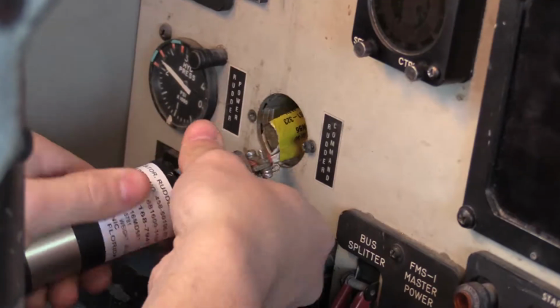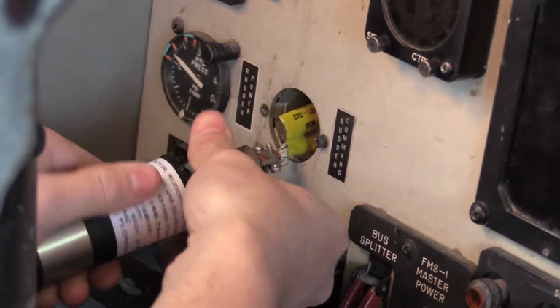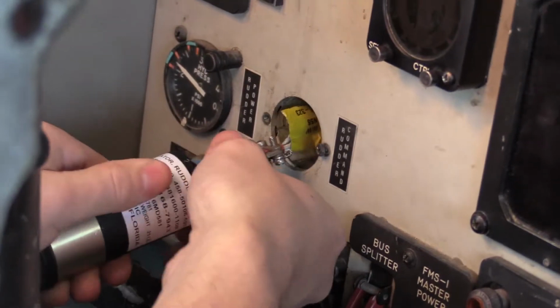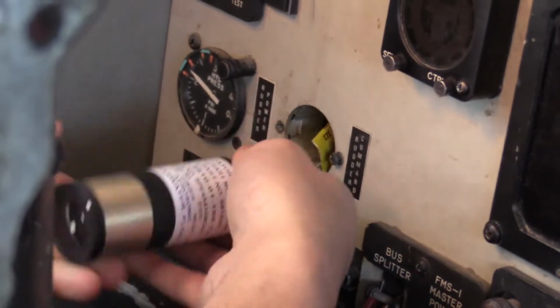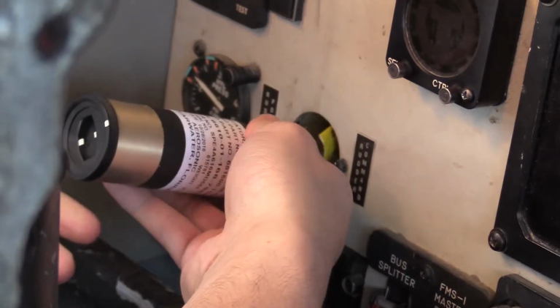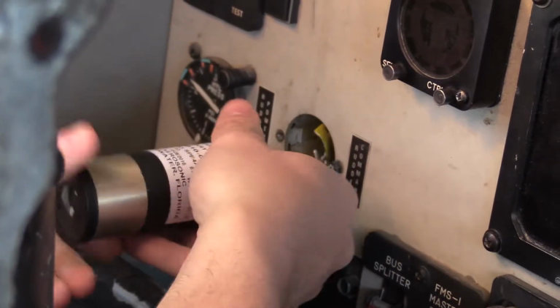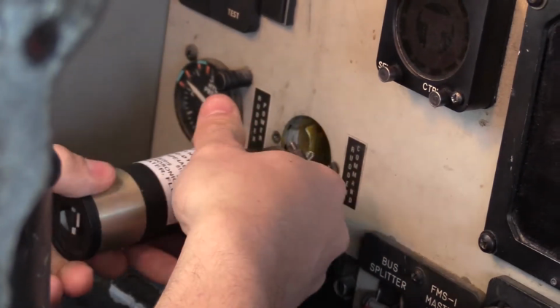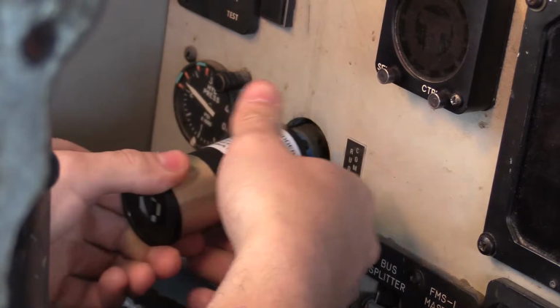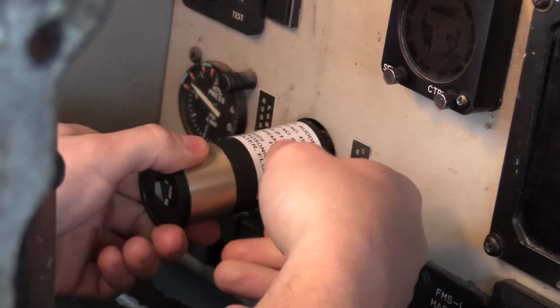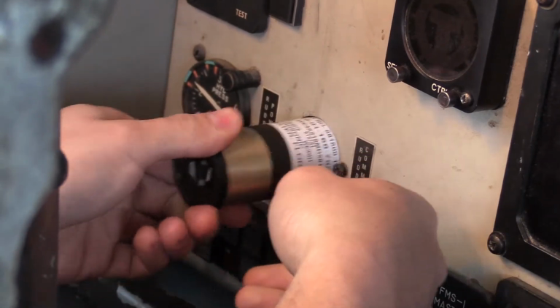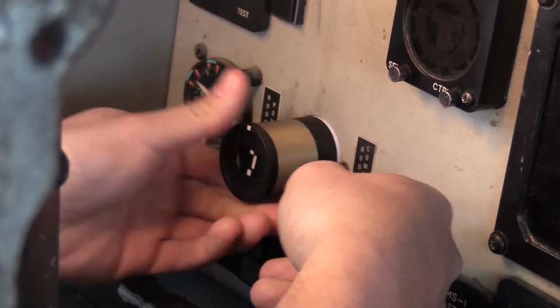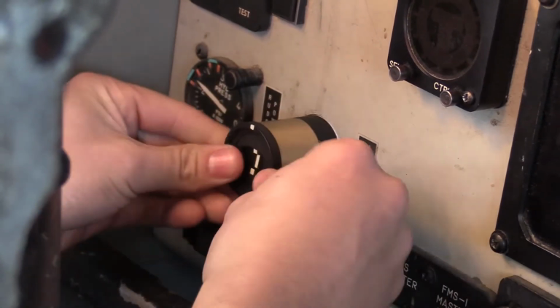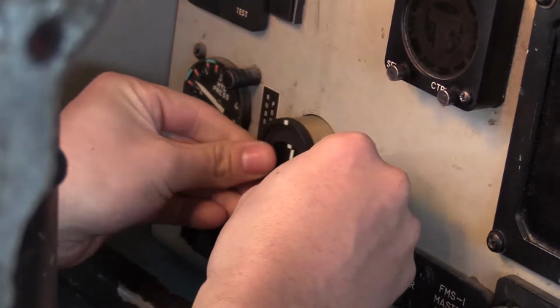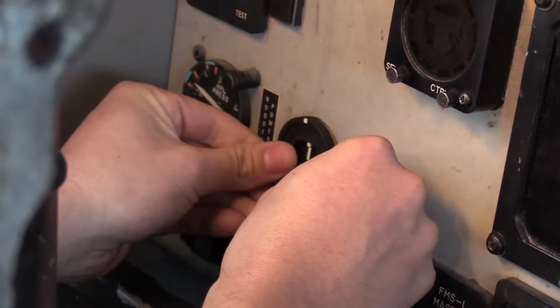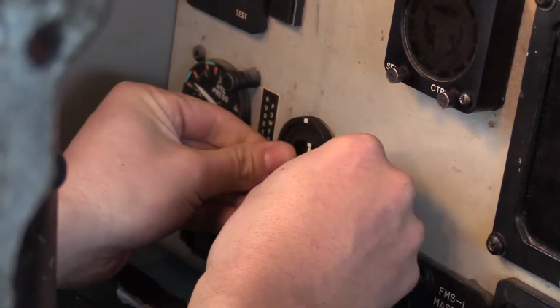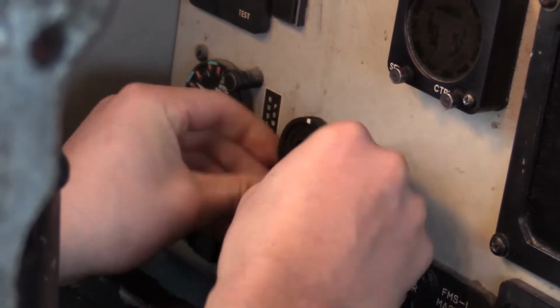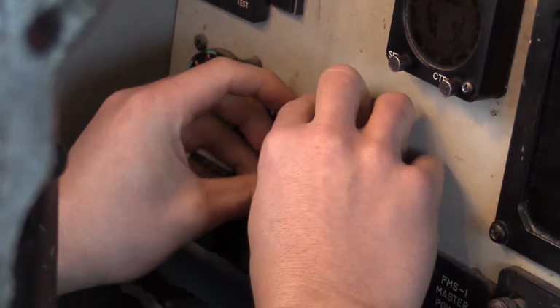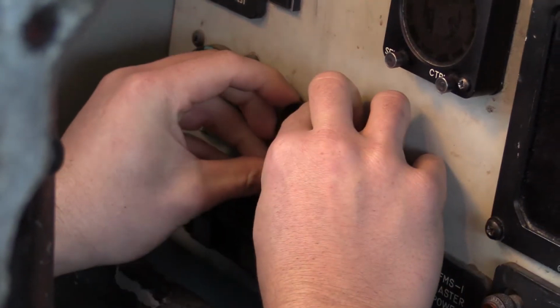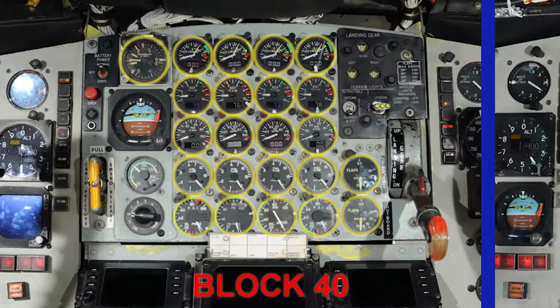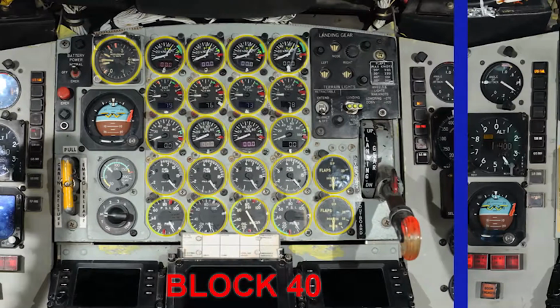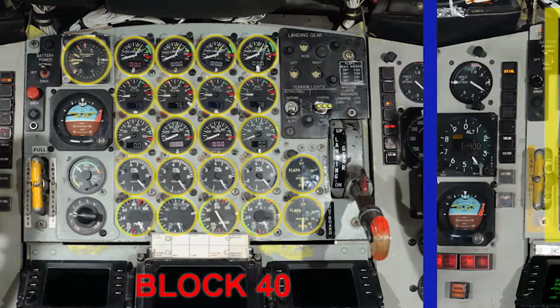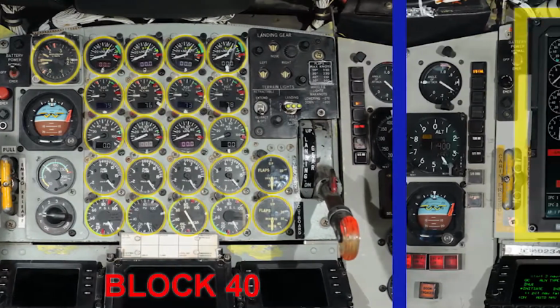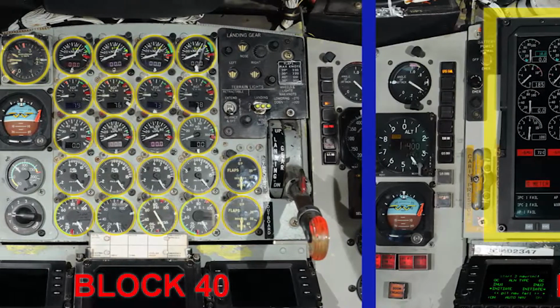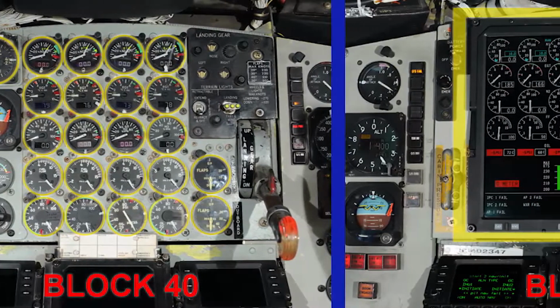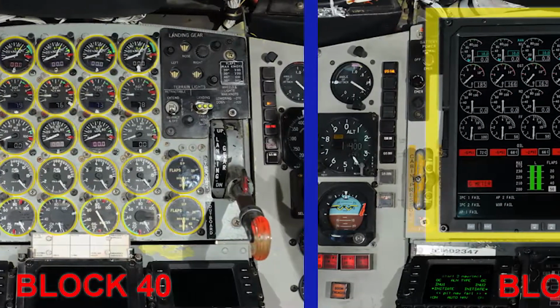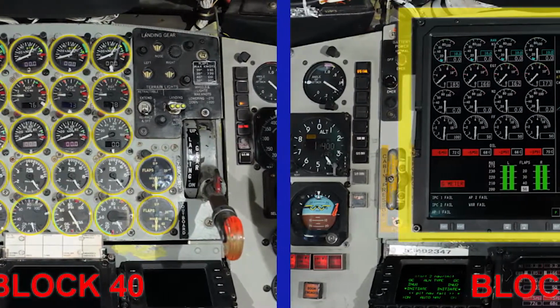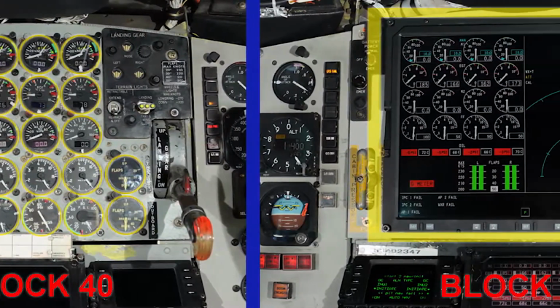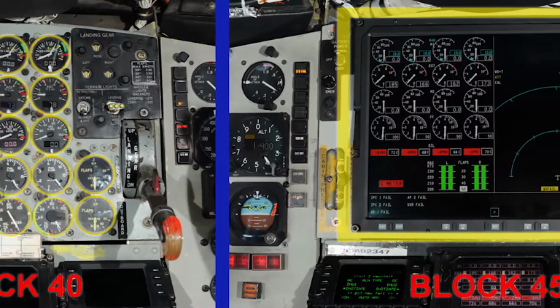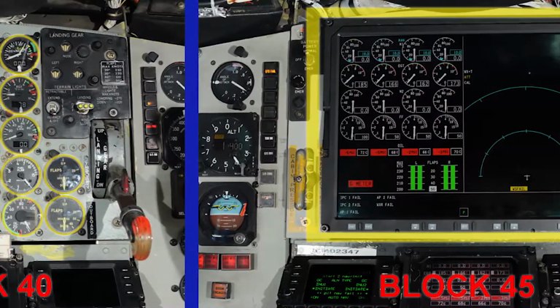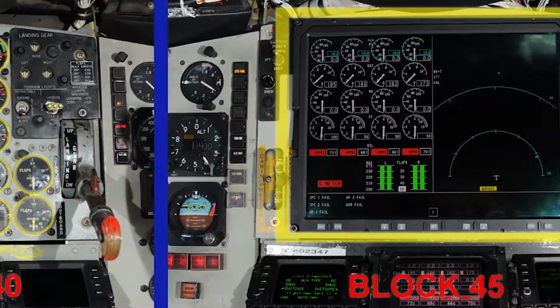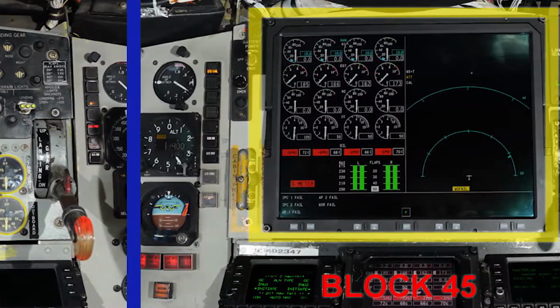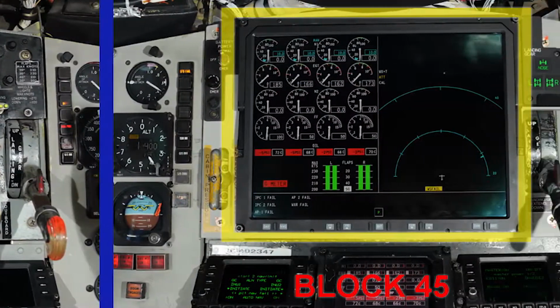Troubleshooting is a little bit easier, so it doesn't take as much time to work Block 45 as it did Block 40. And Block 45 kind of modernized the KC-135 from the avionics standpoint.